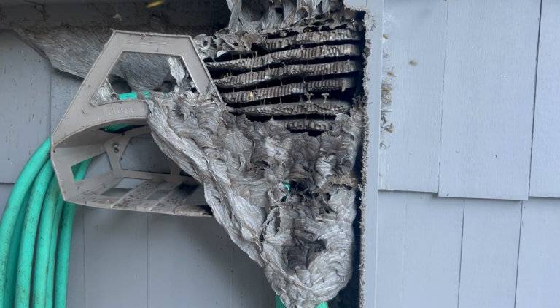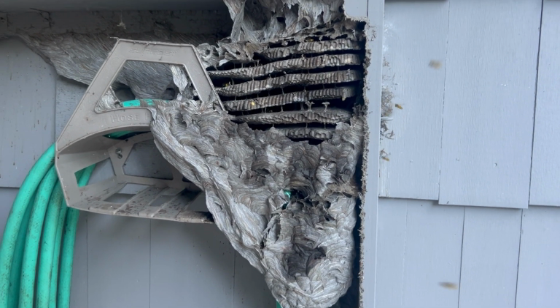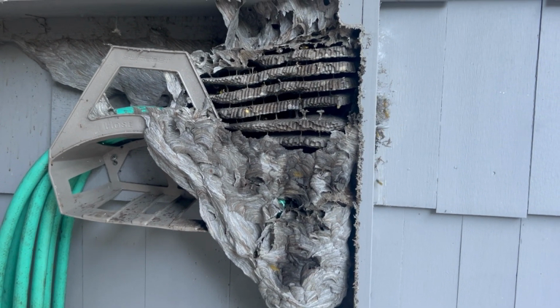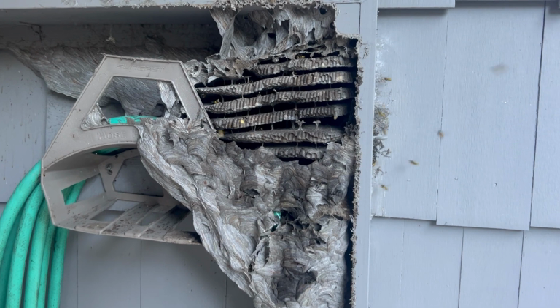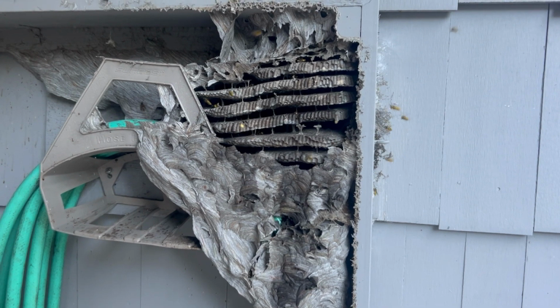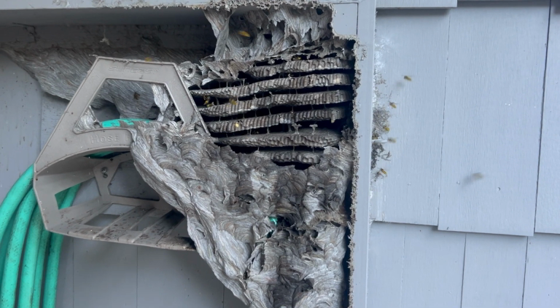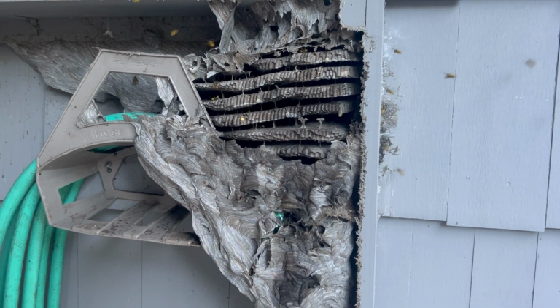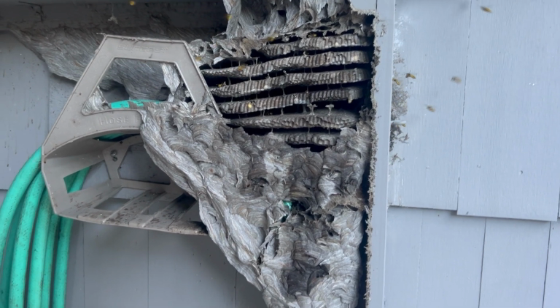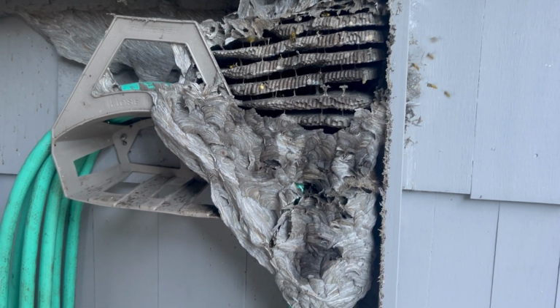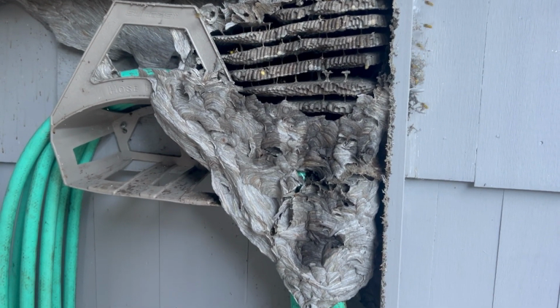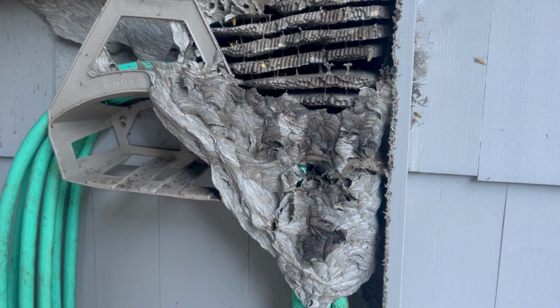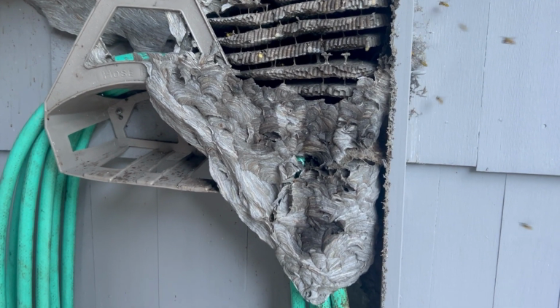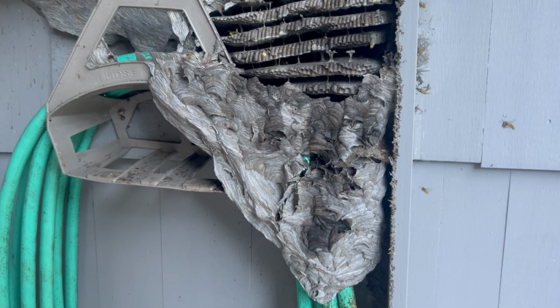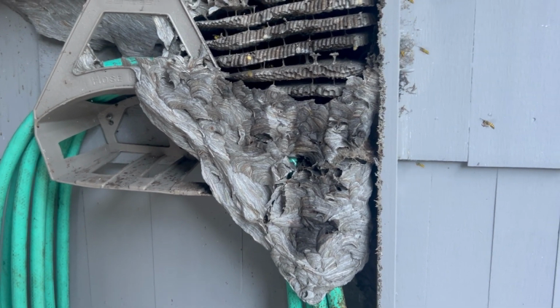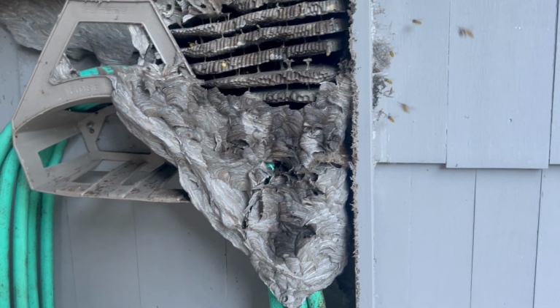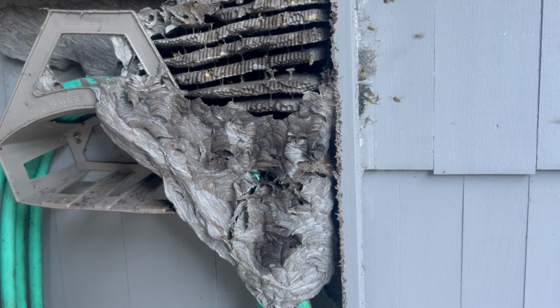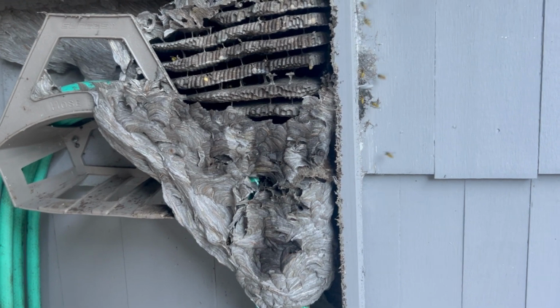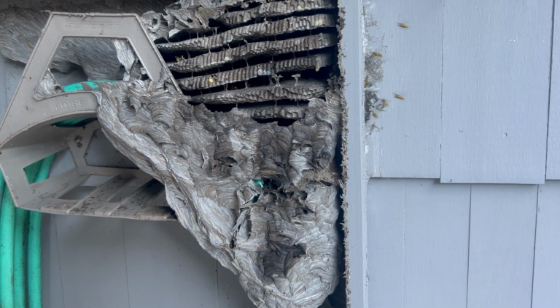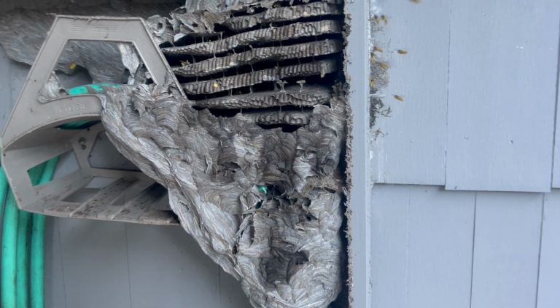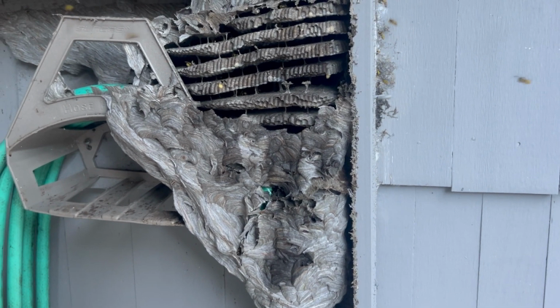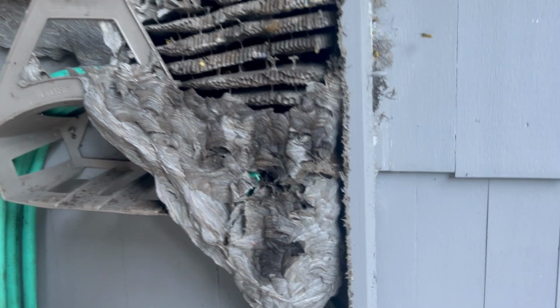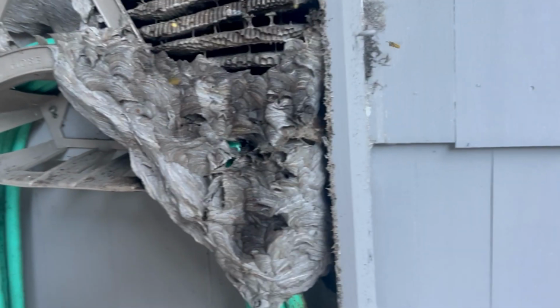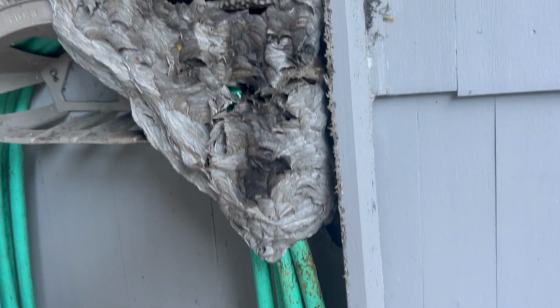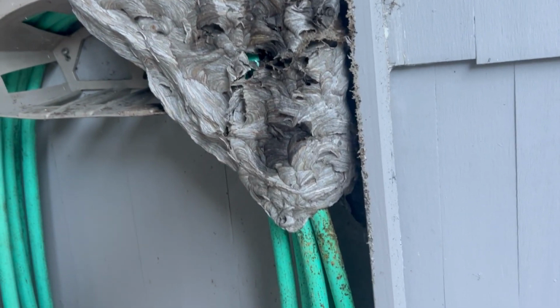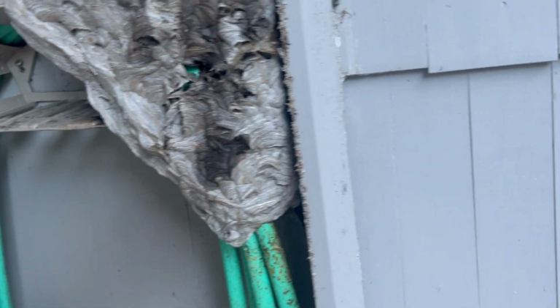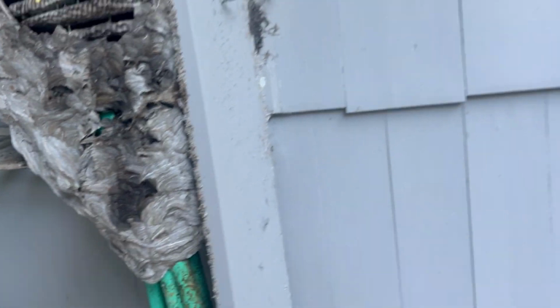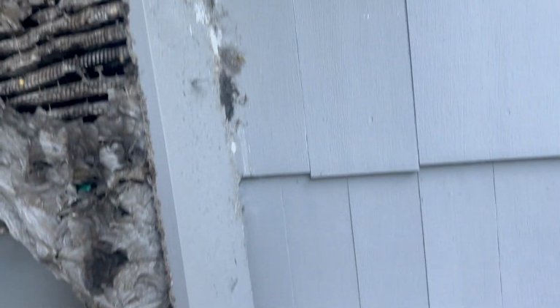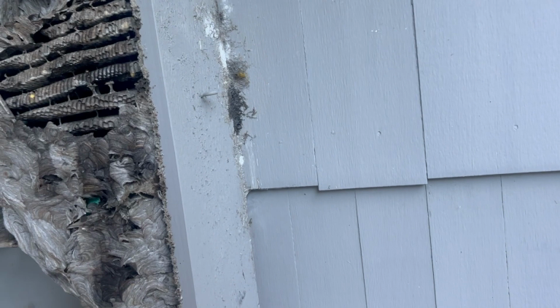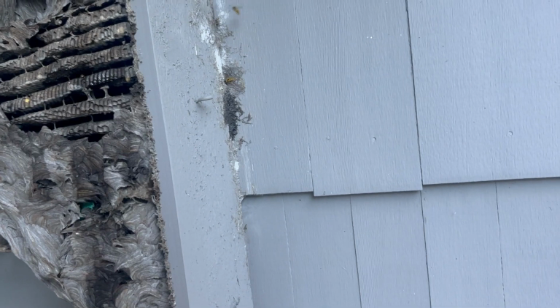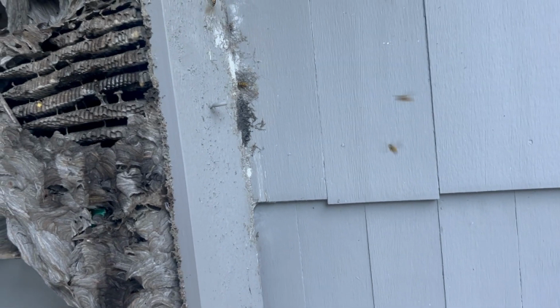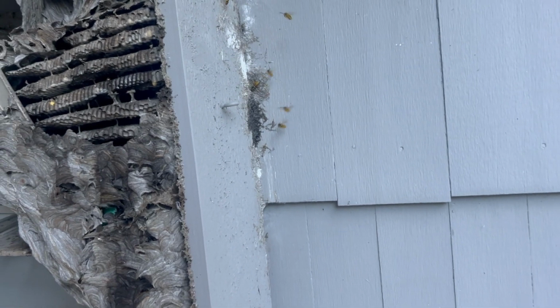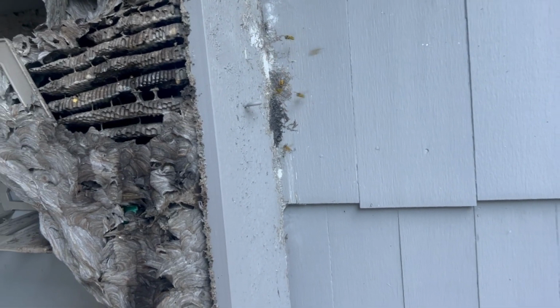In a short while, we're going to remove the nest, dispose of it, and then apply a liquid residual application to this area. This treatment will eliminate any yellowjackets that return to the area, as well as prevent them from building another nest.